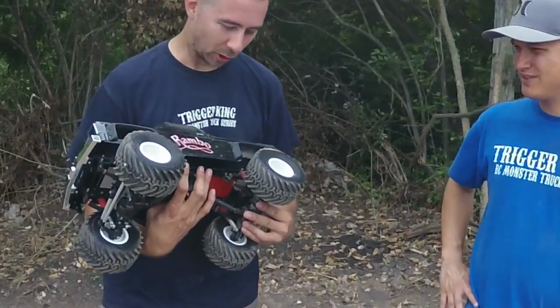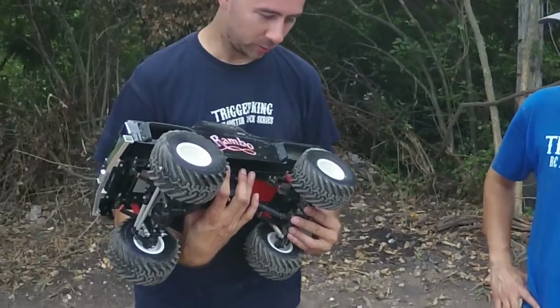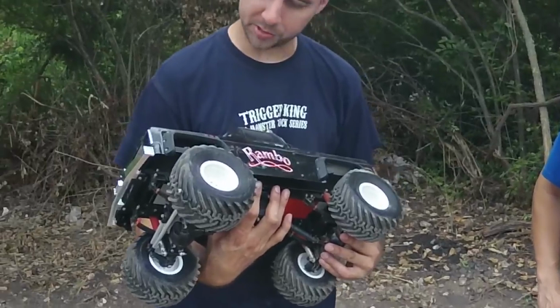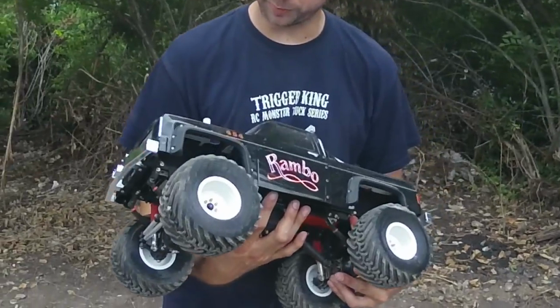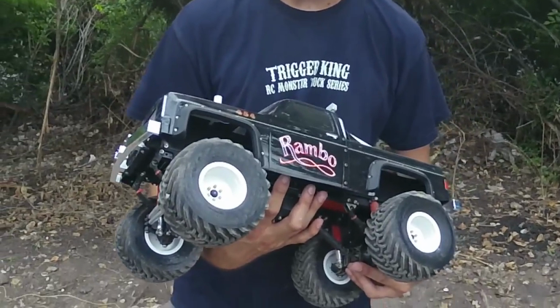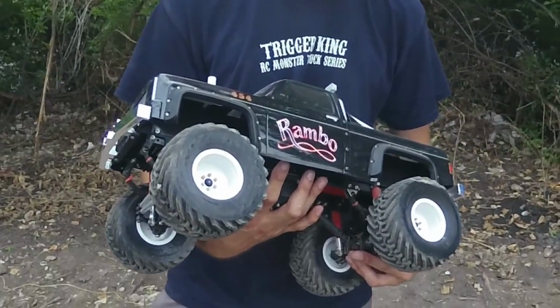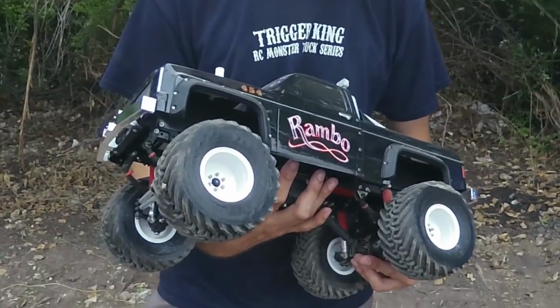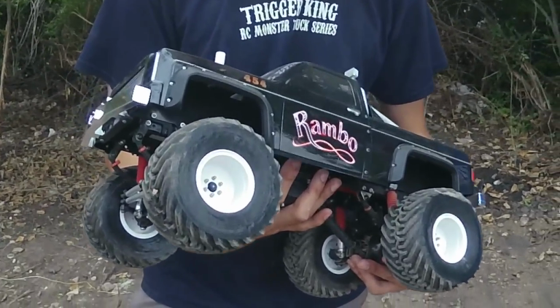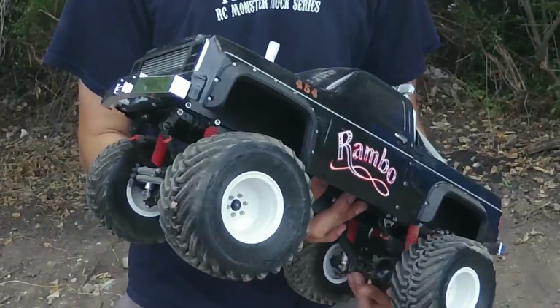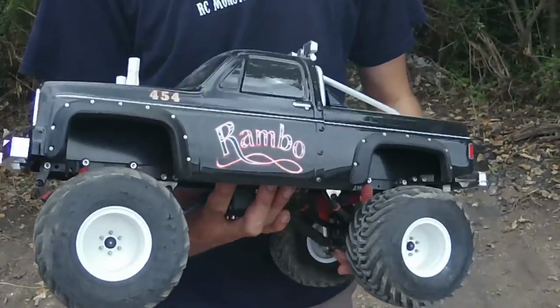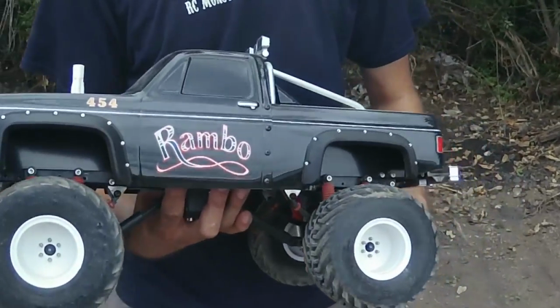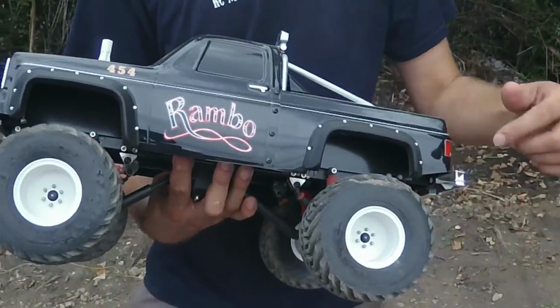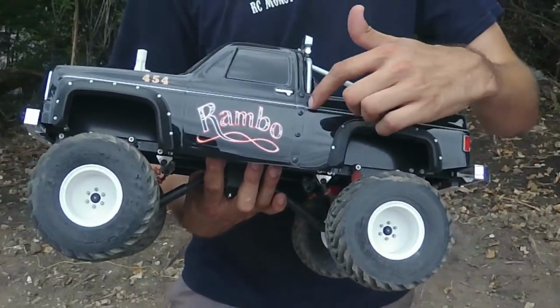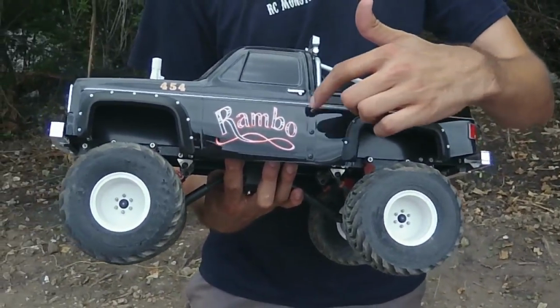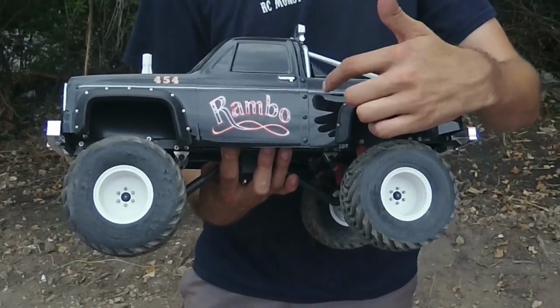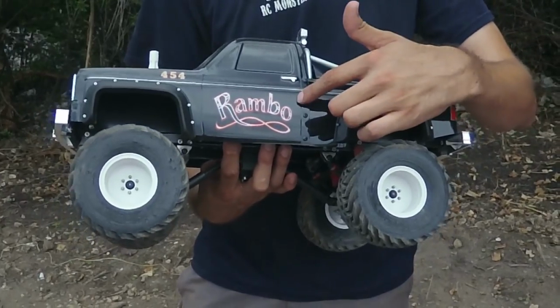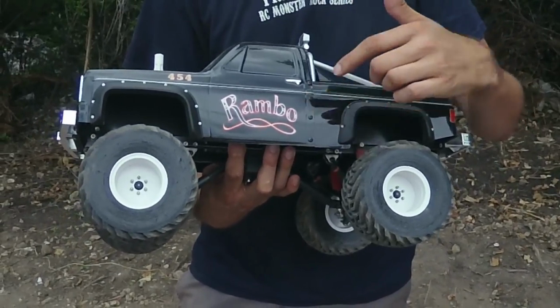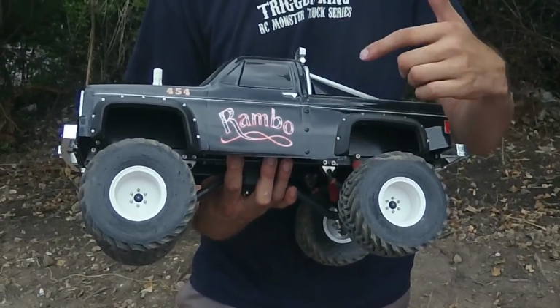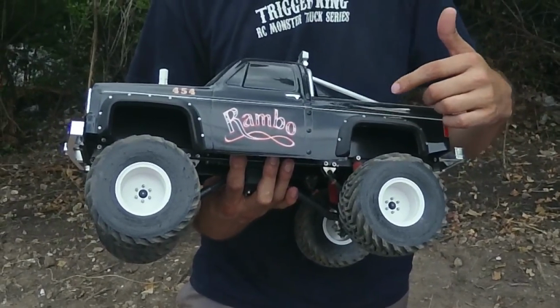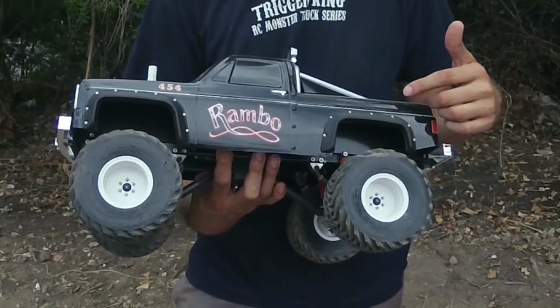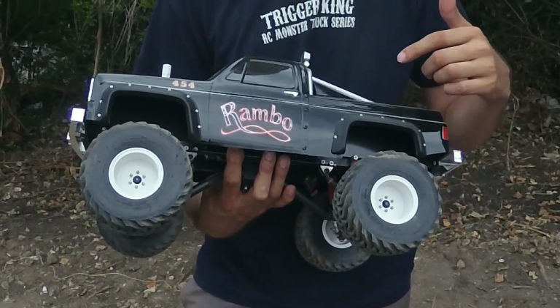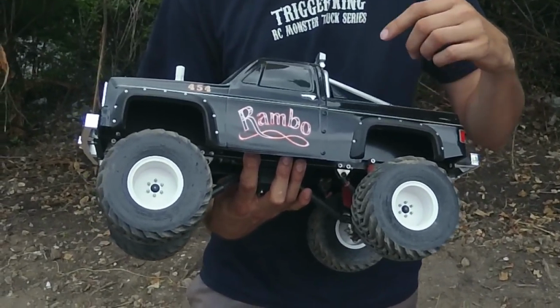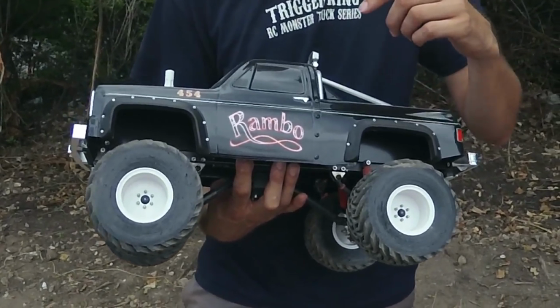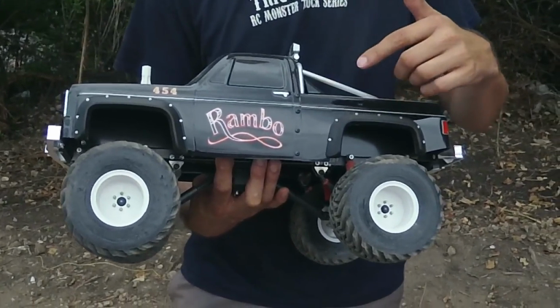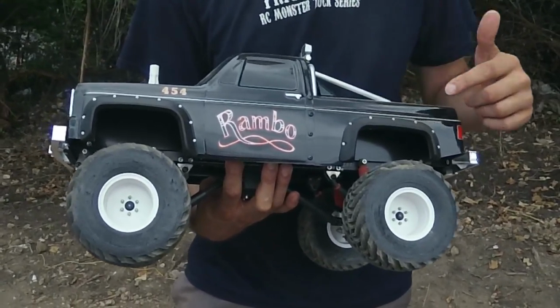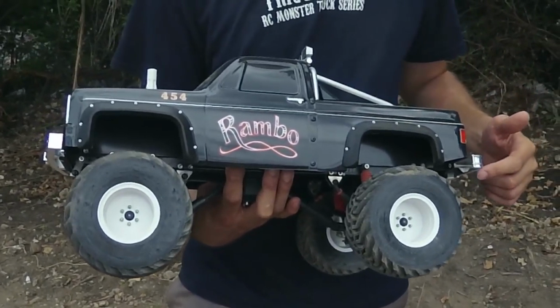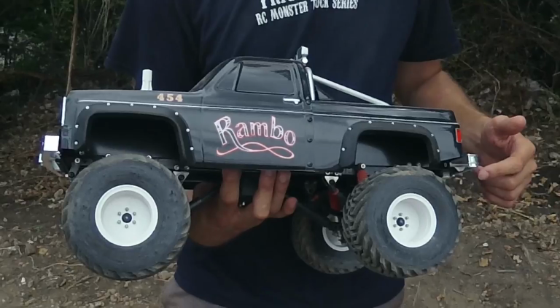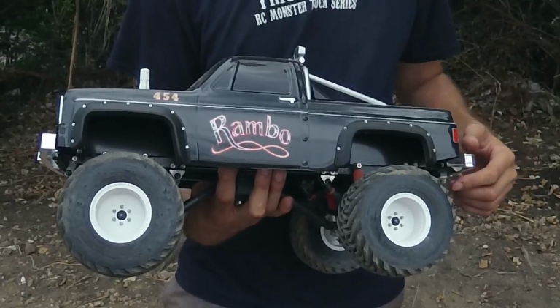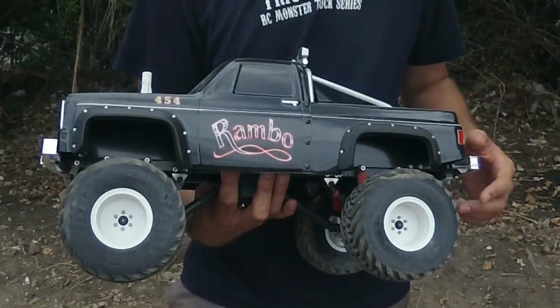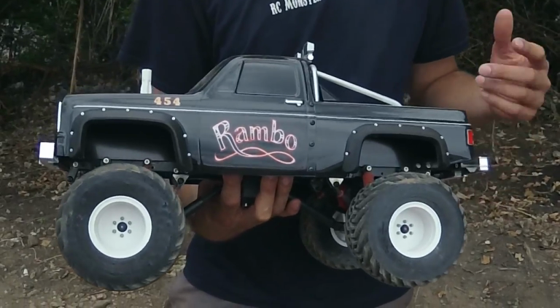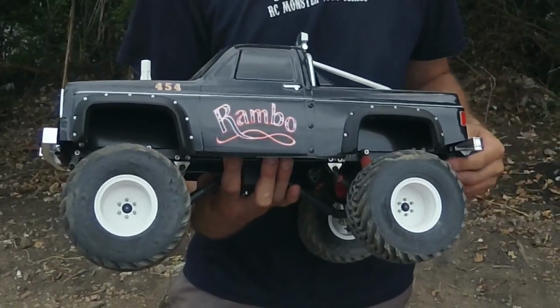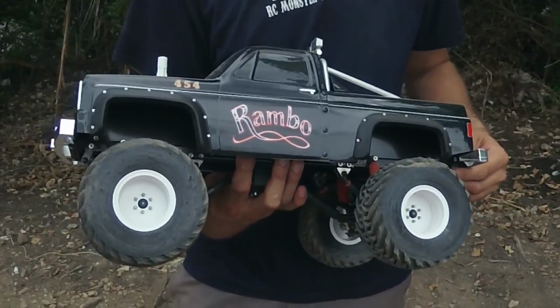So first off, we've got the Proline 80's Chevy body that's been sectioned and shortened to get the correct wheelbase. We've got an awesome paint job done by Sutton Motorsports — Travis Sutton's a fellow racer here.